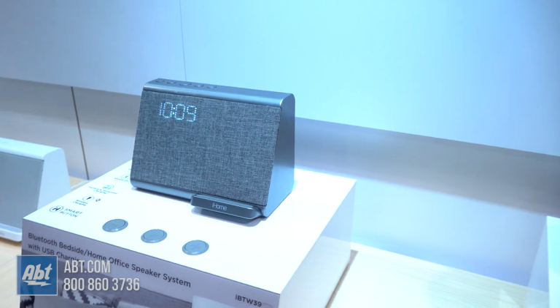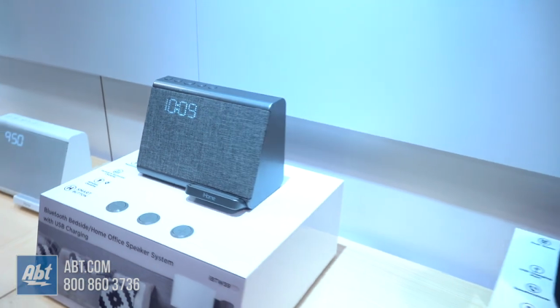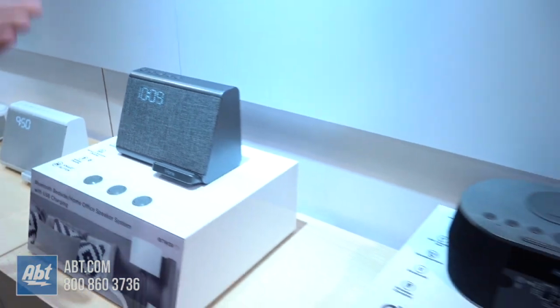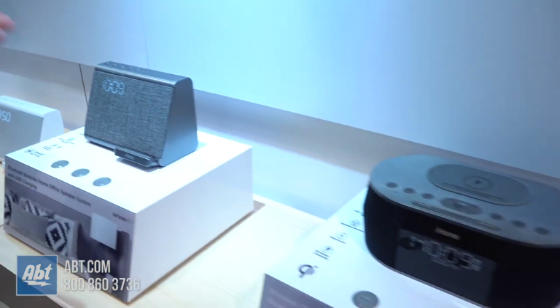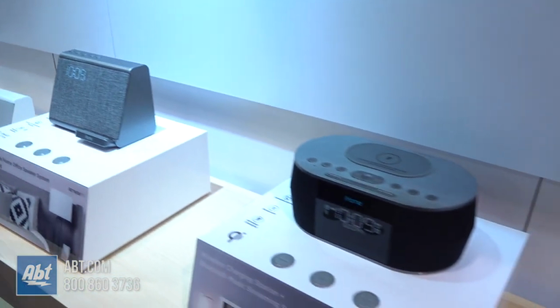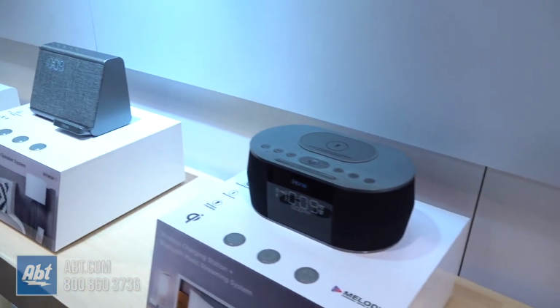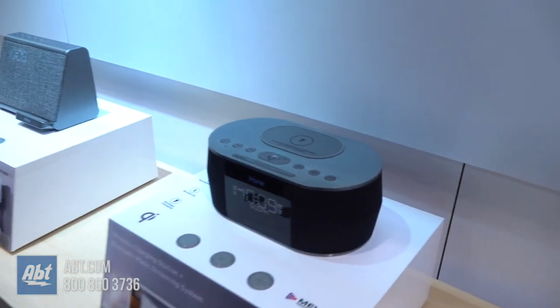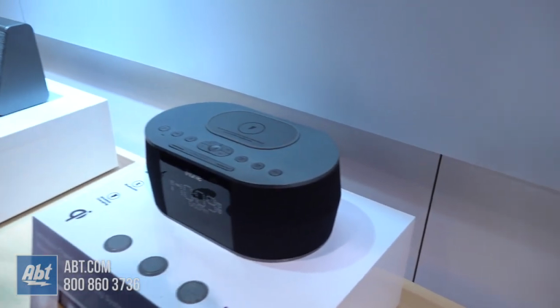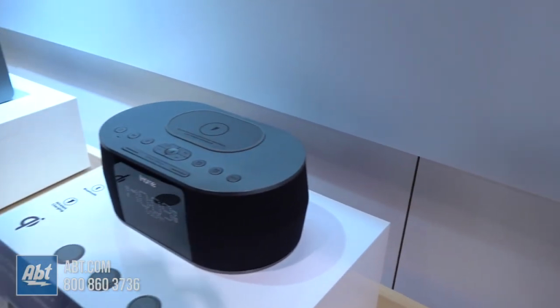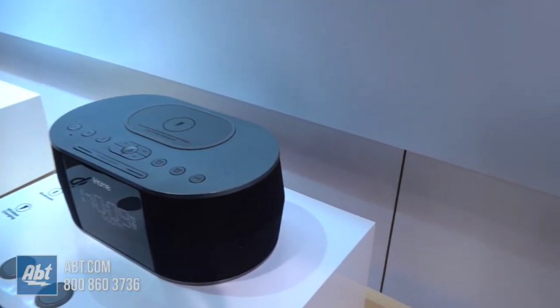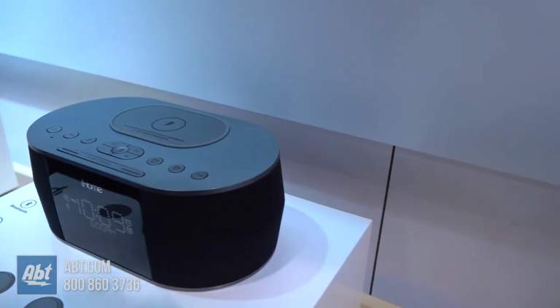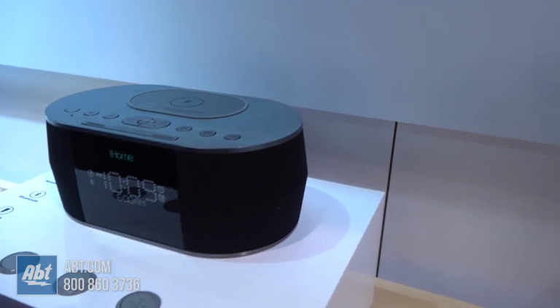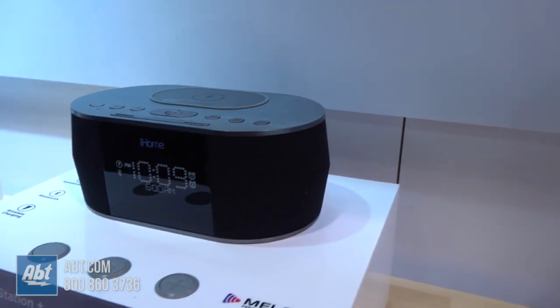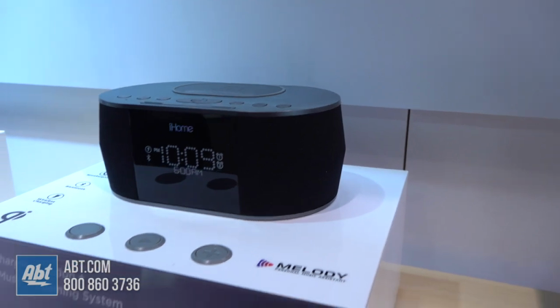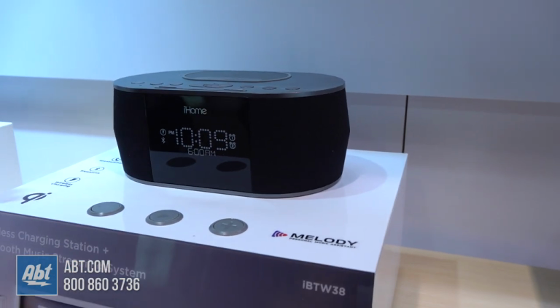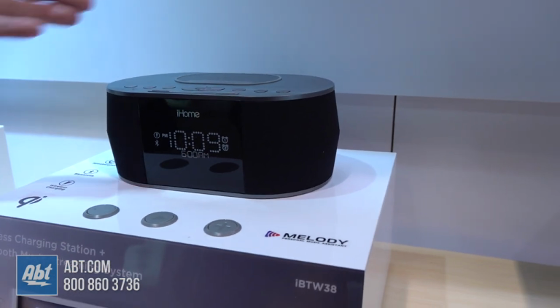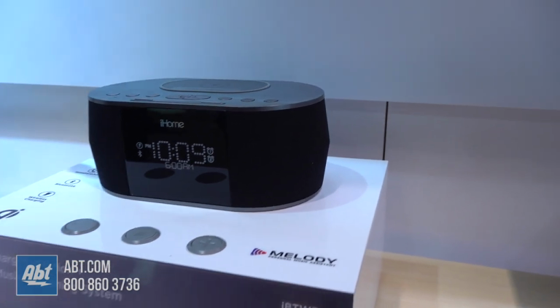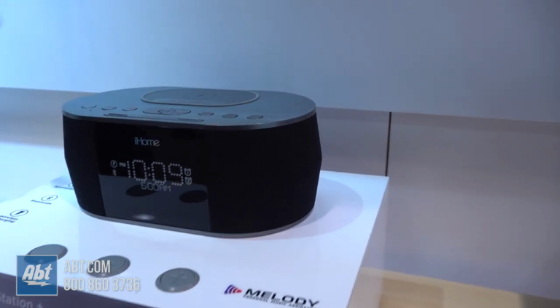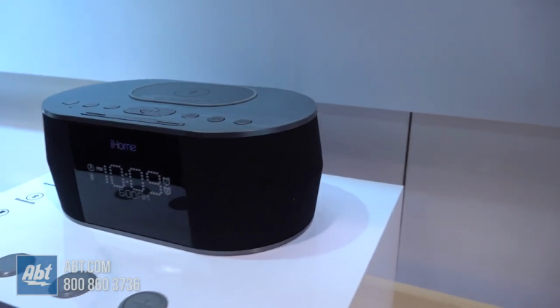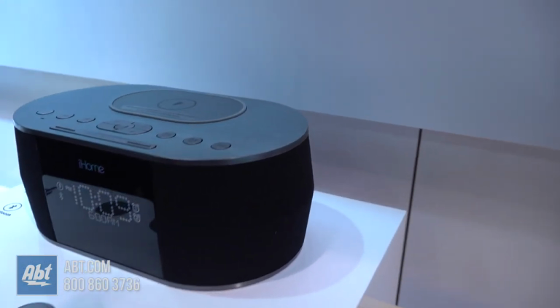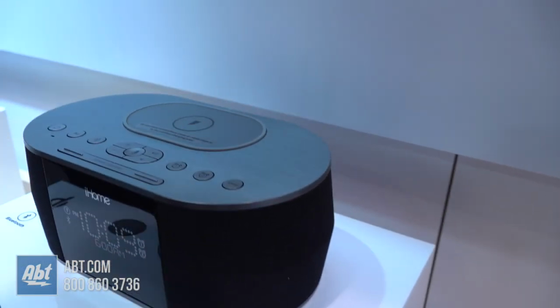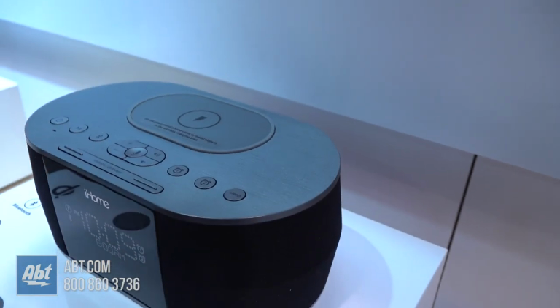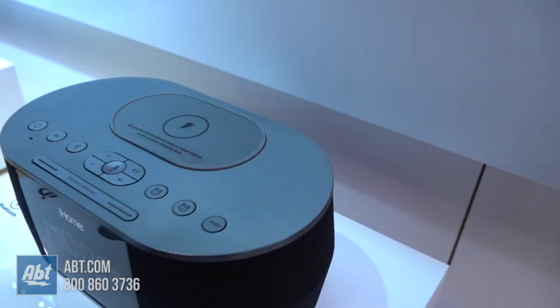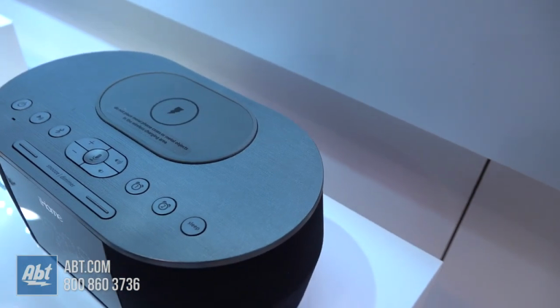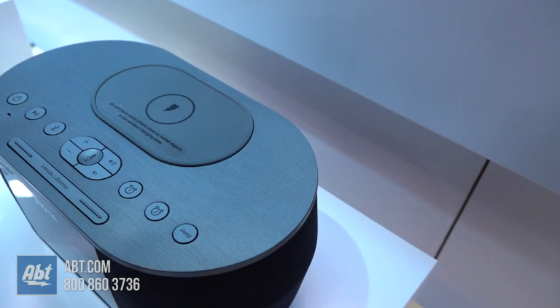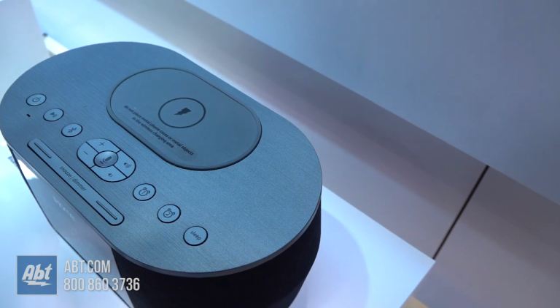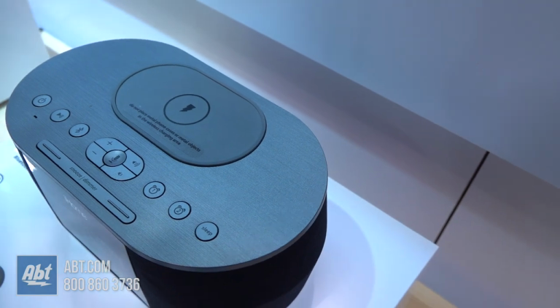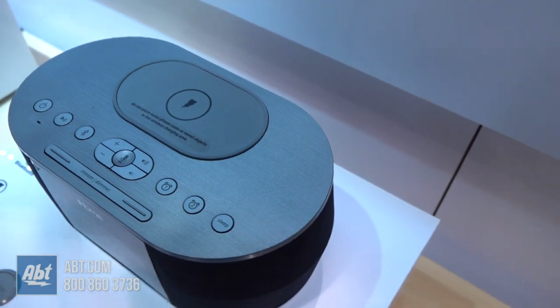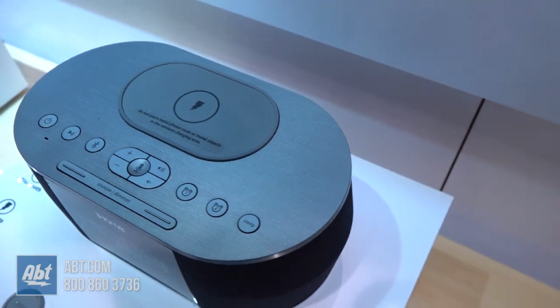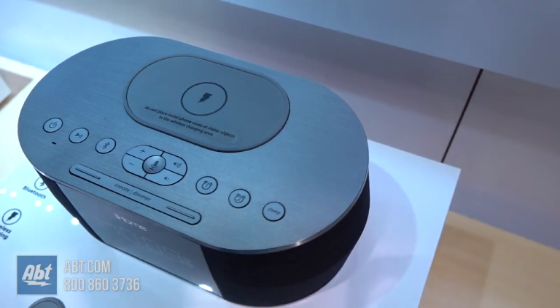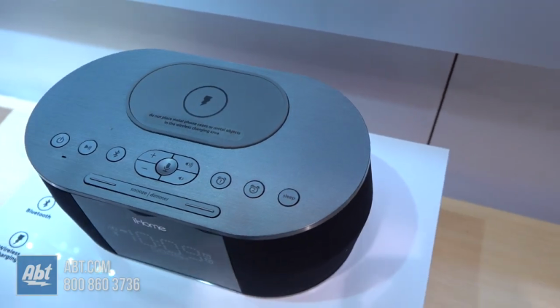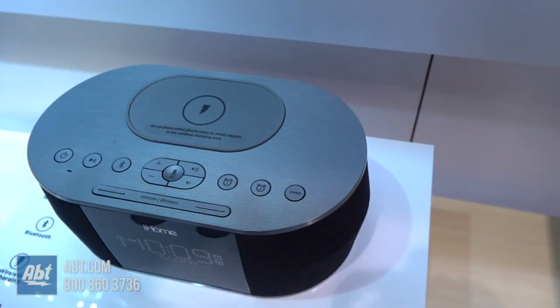This is our last wireless charging unit. It has similar features — fast wireless charging on top, USB port in the back, and the great iHome sound. It's also a compact unit, so it won't take up a lot of room on your bedside stand.